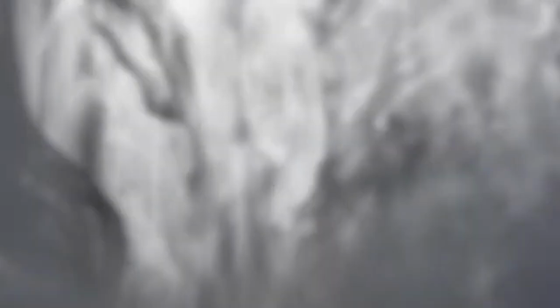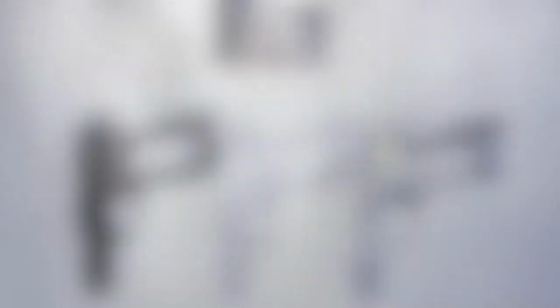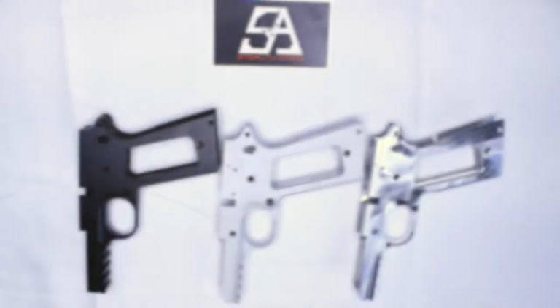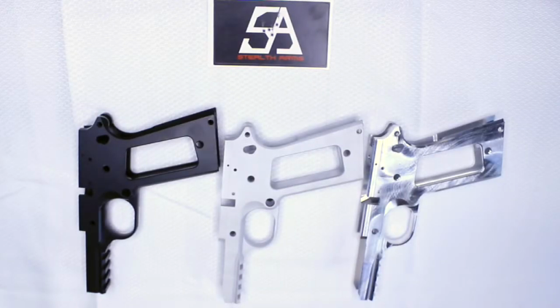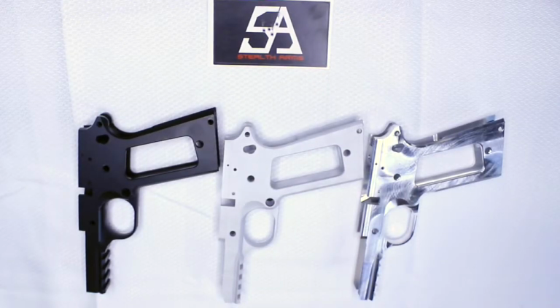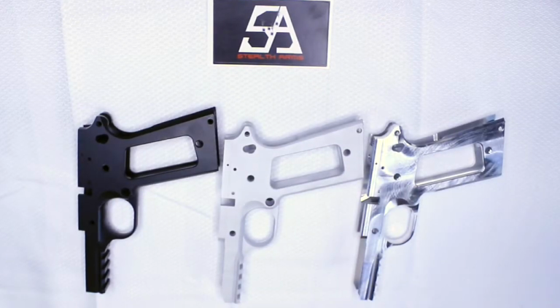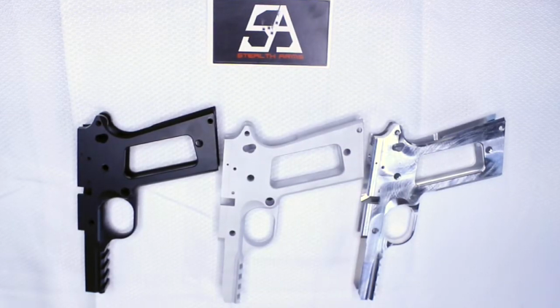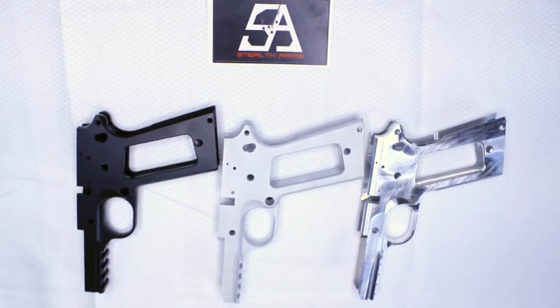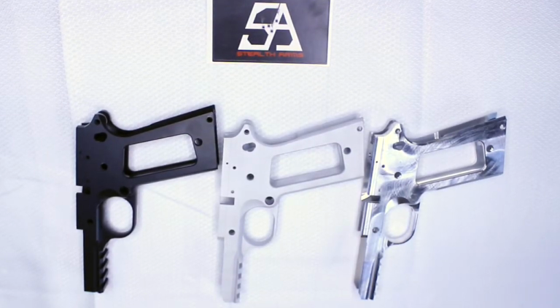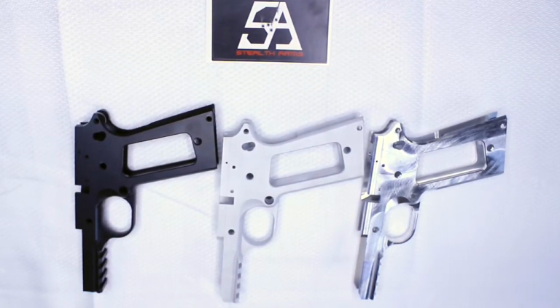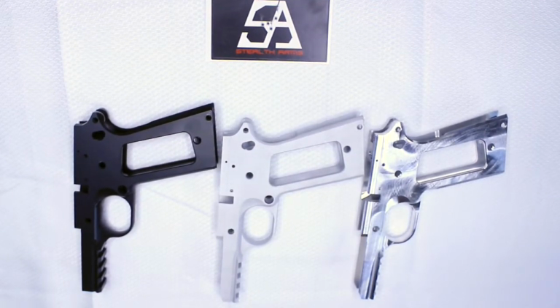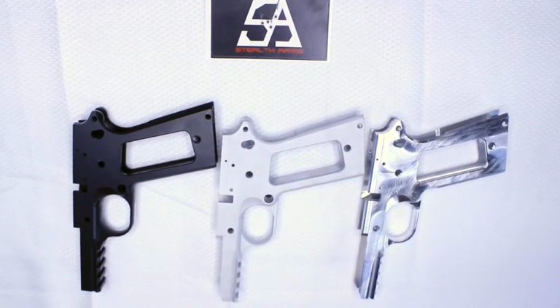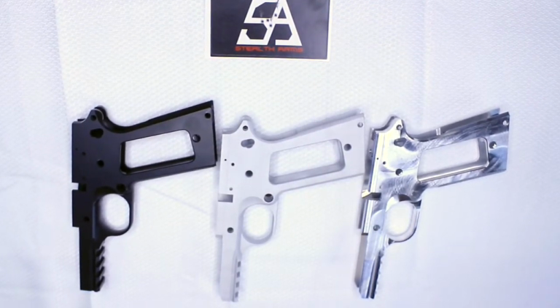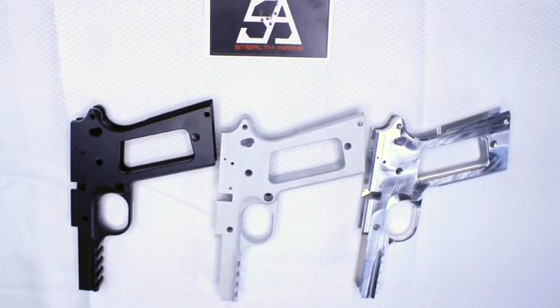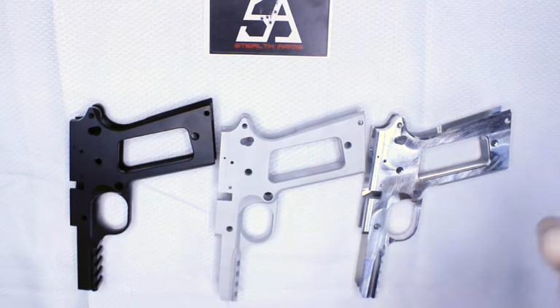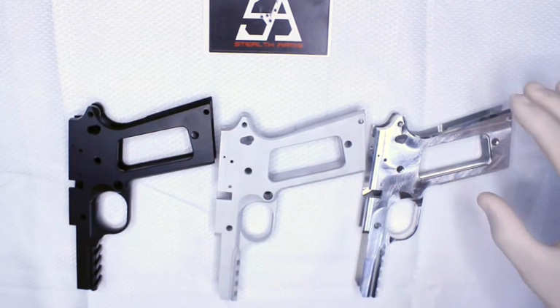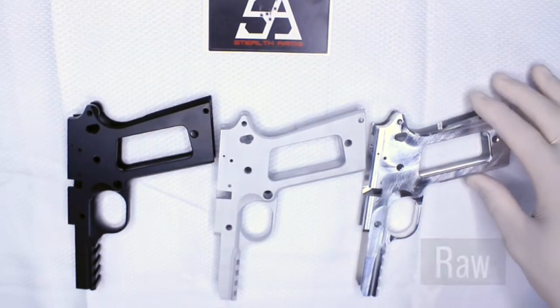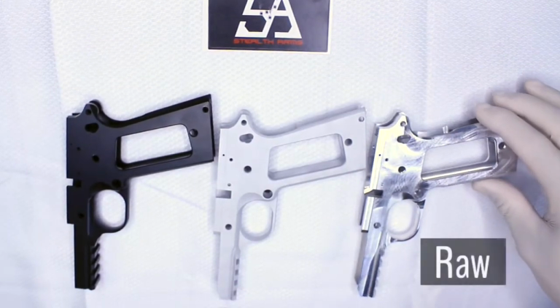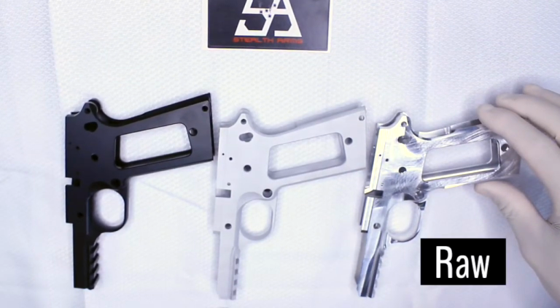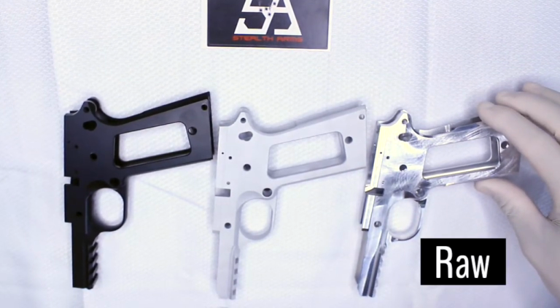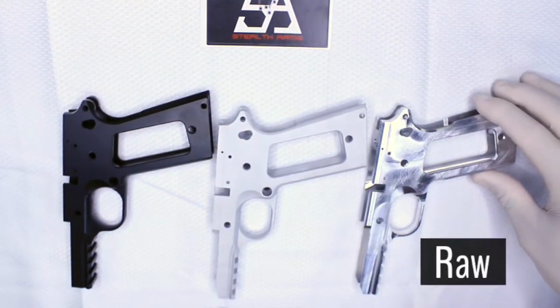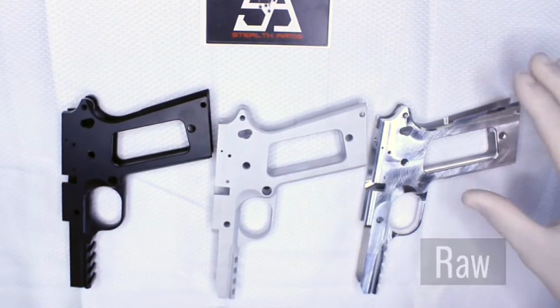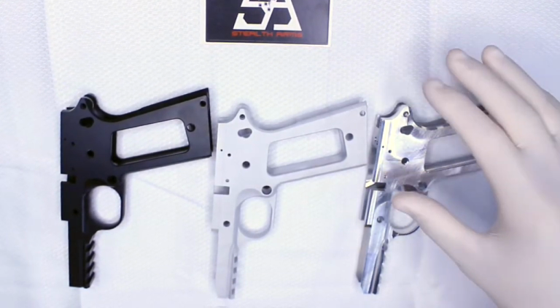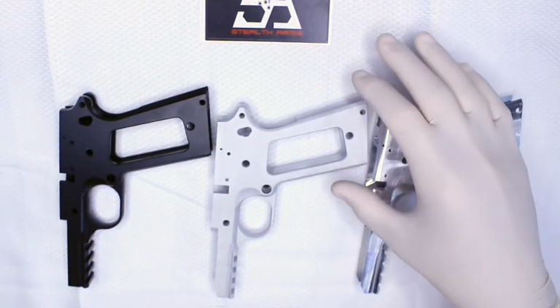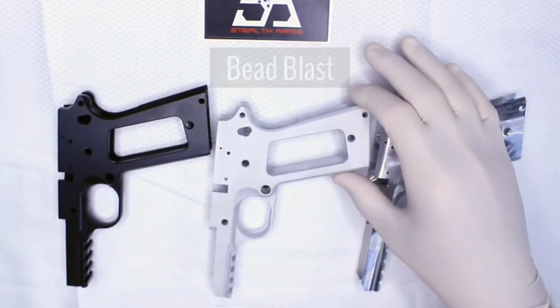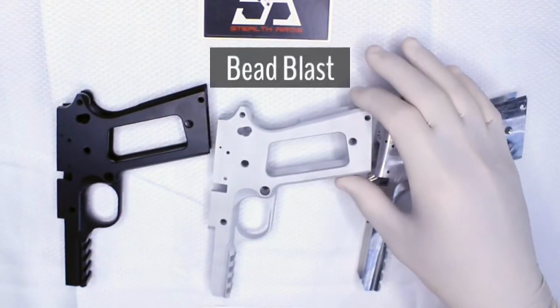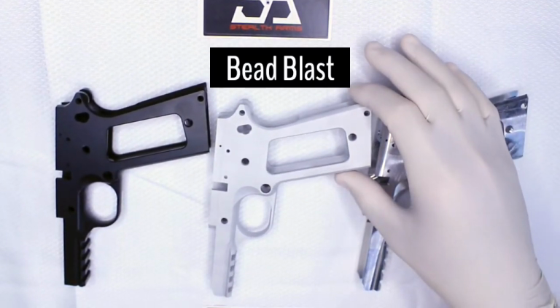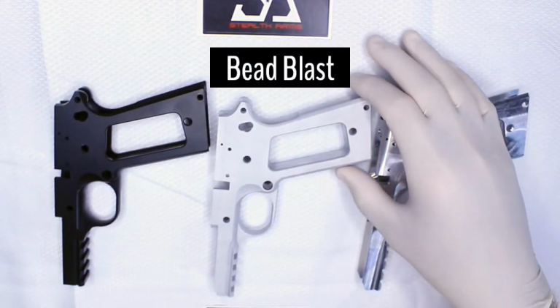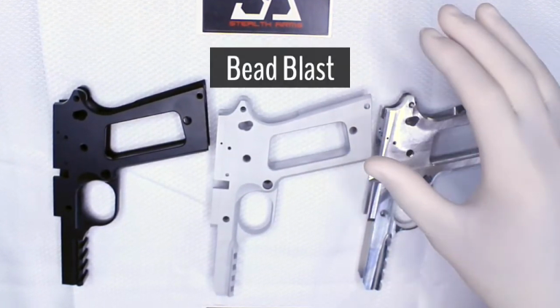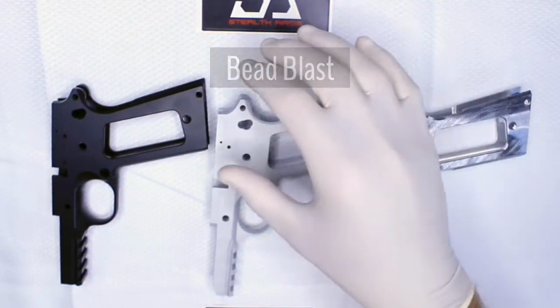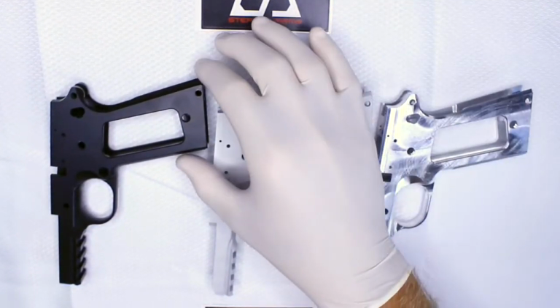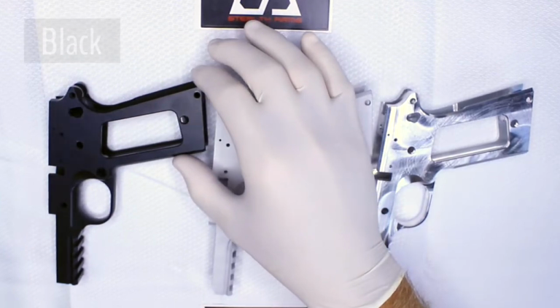What type of finish does Stealth Arms offer on their frames? We have raw, bead blast, and black.